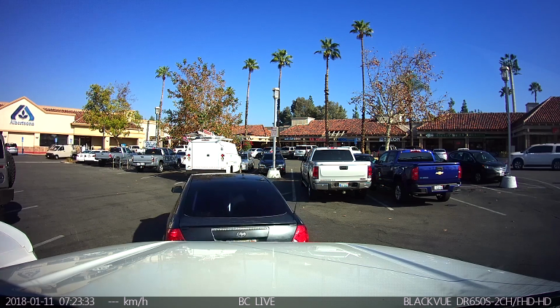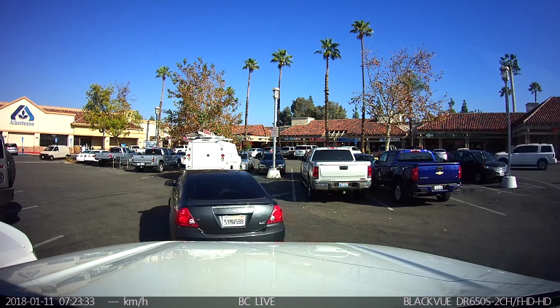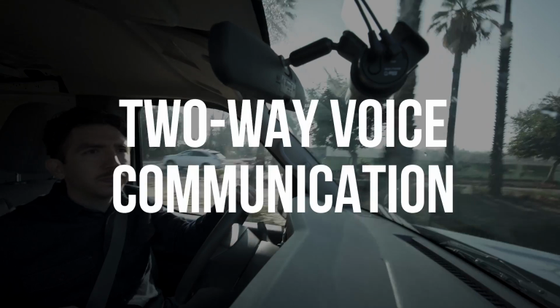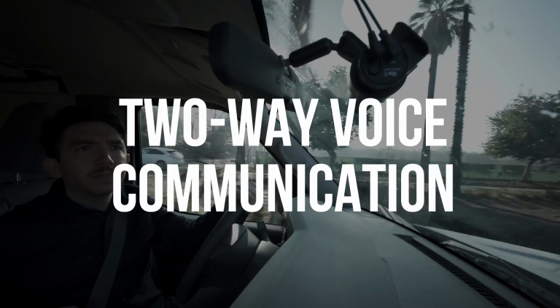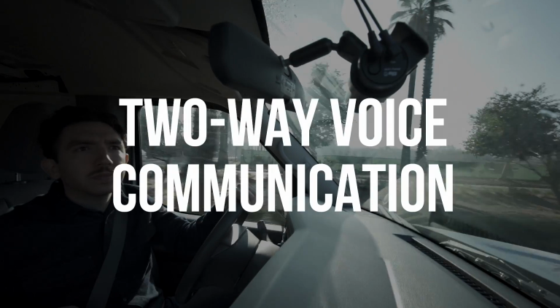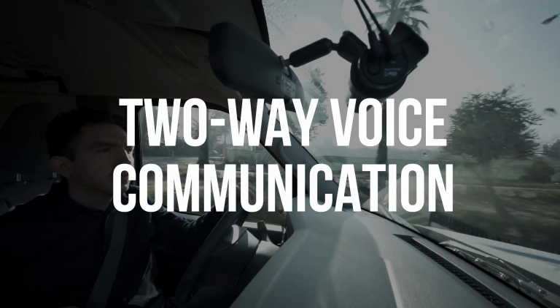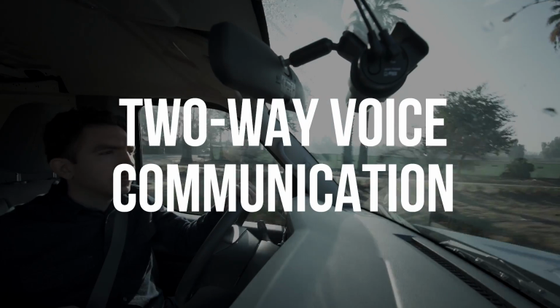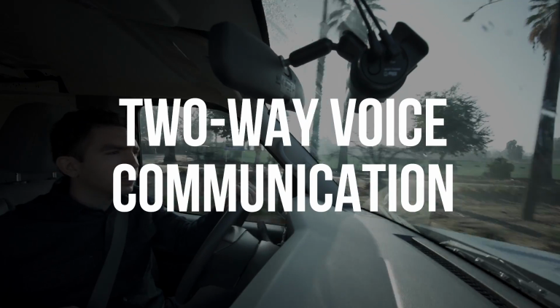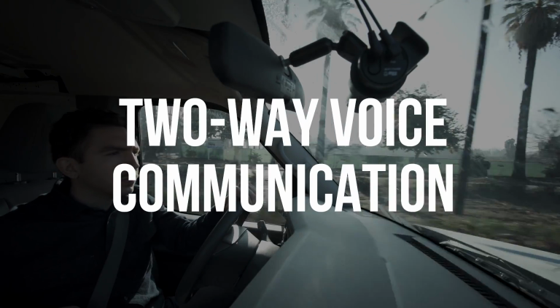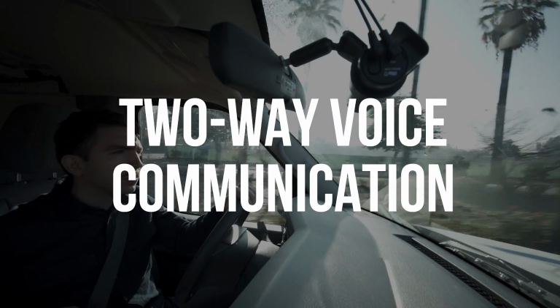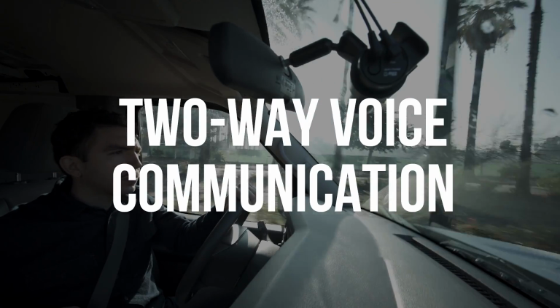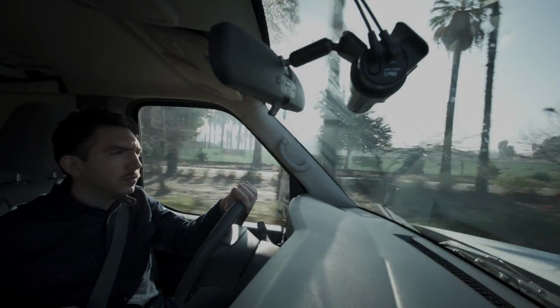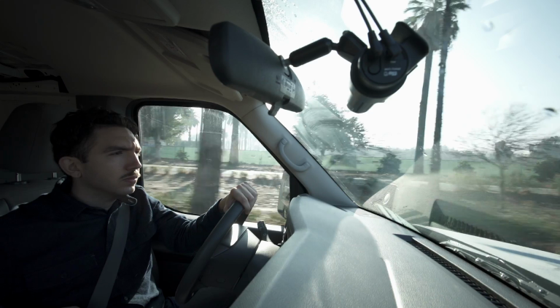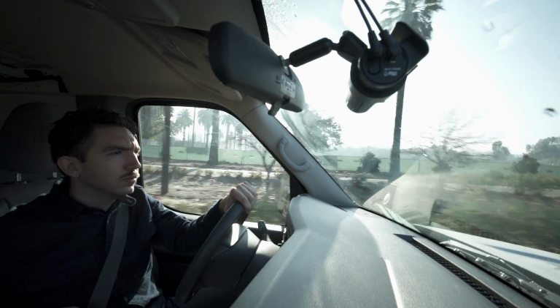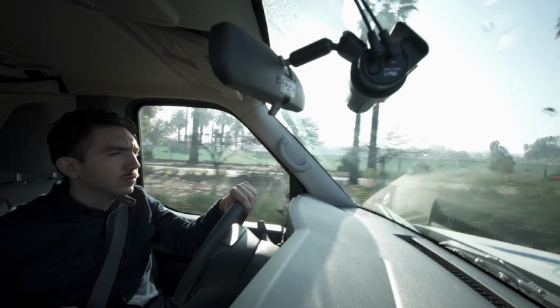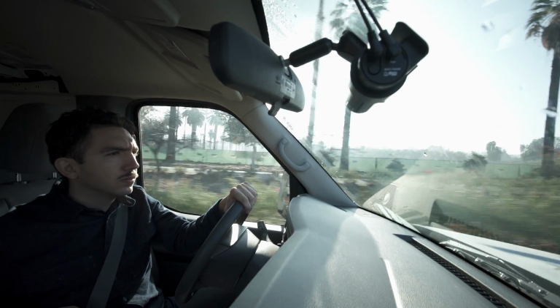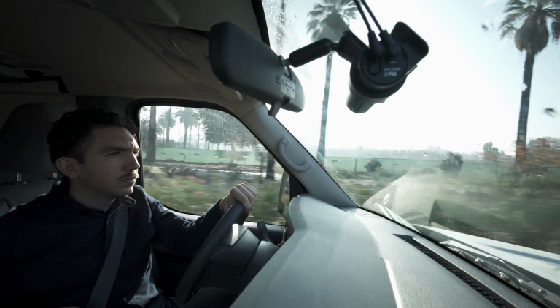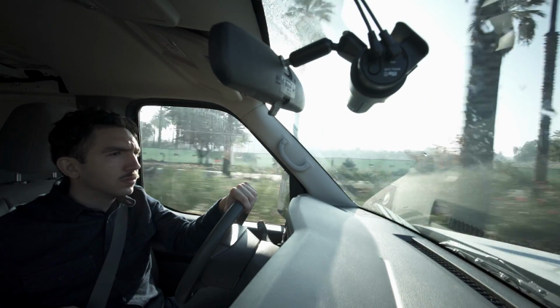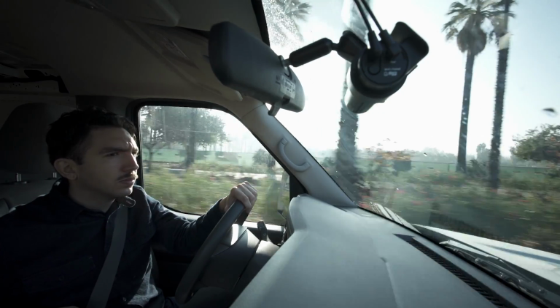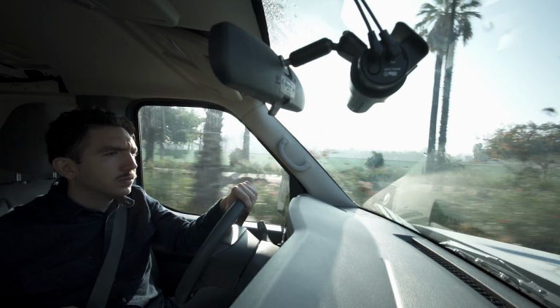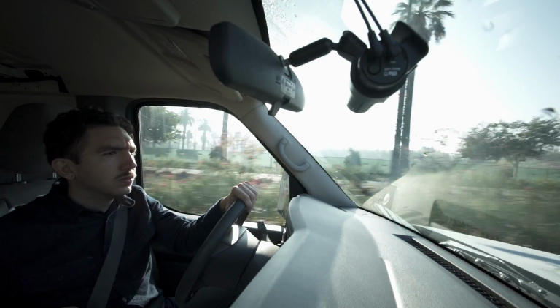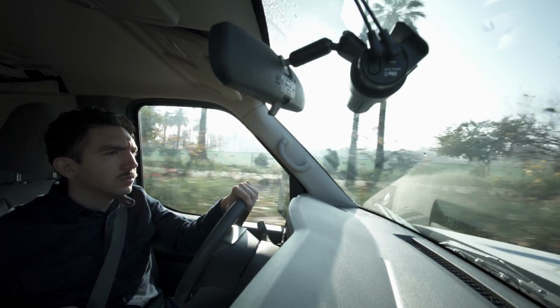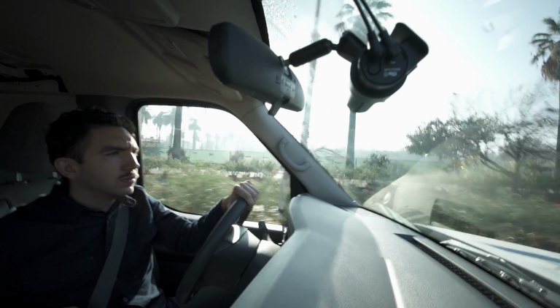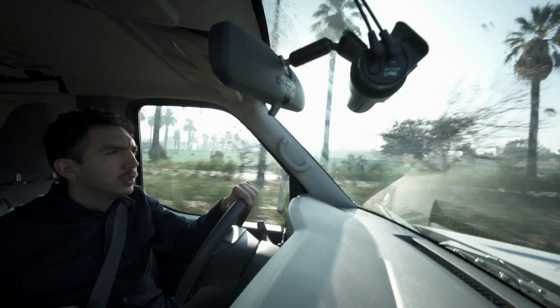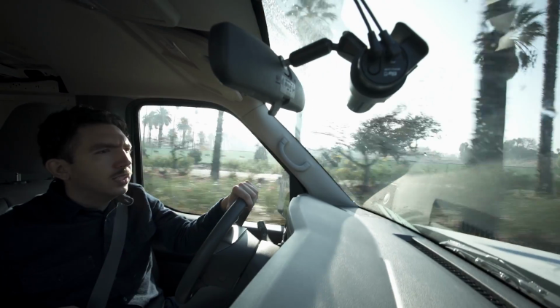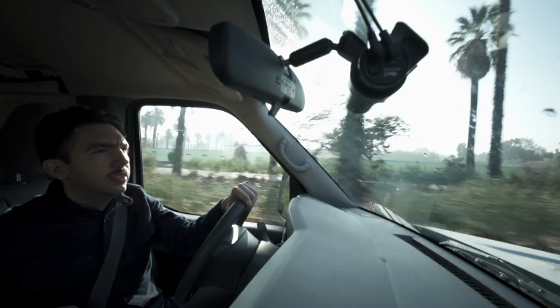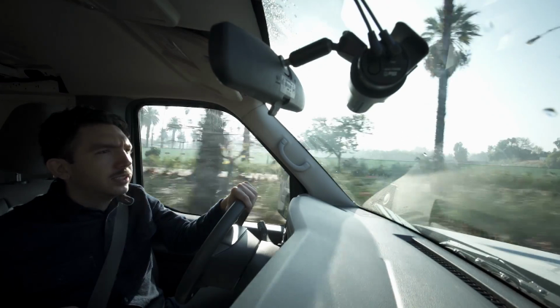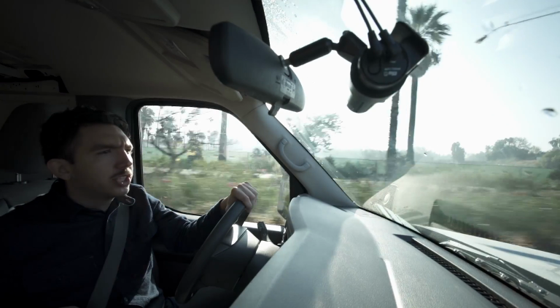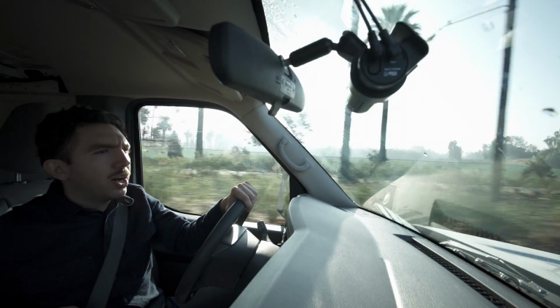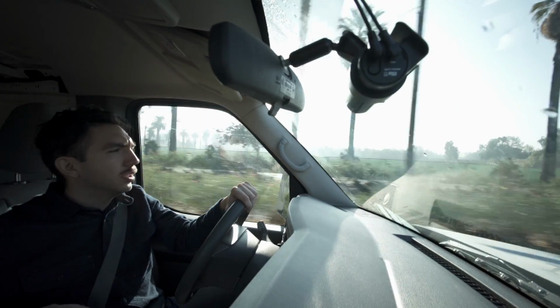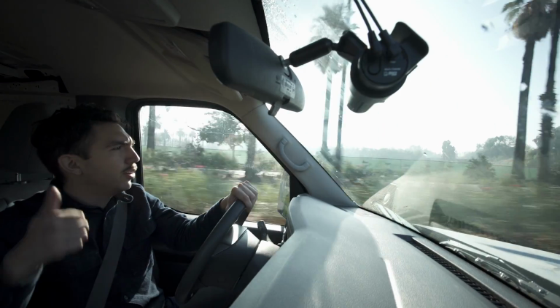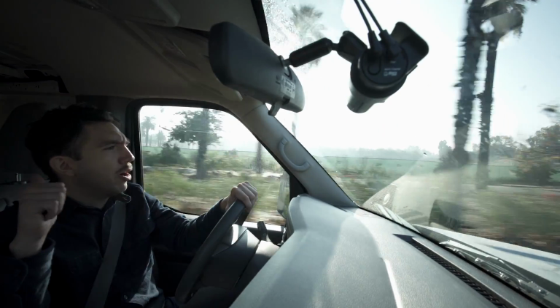Two-way voice communication makes it possible for you to talk to your drivers through the dashcams so they can keep their hands safely on the wheel. Sounds good, boss. 10-4.